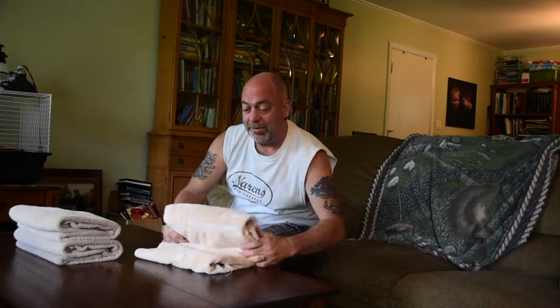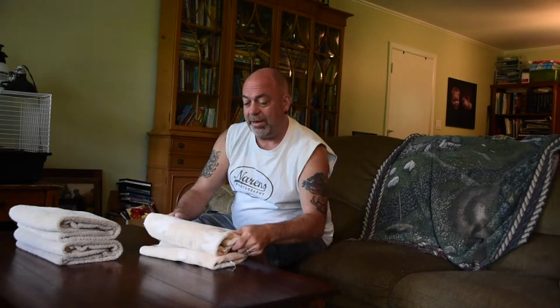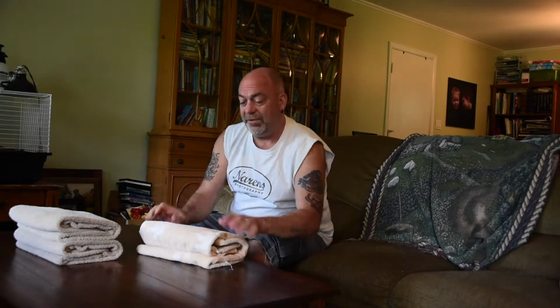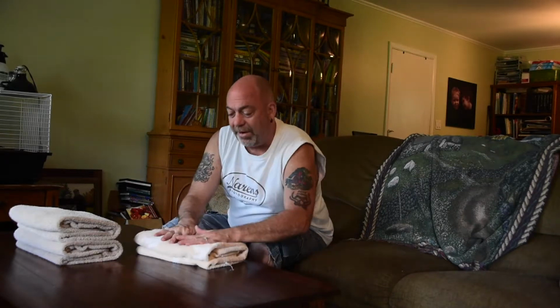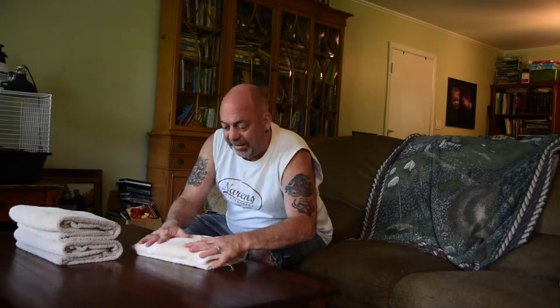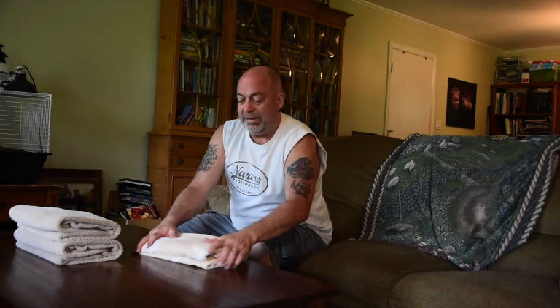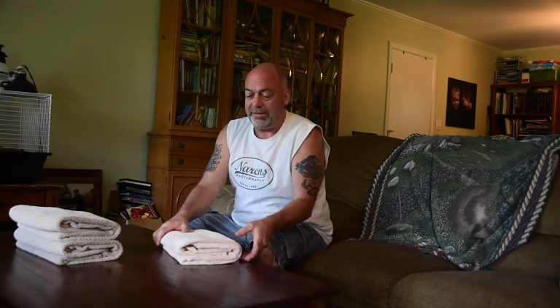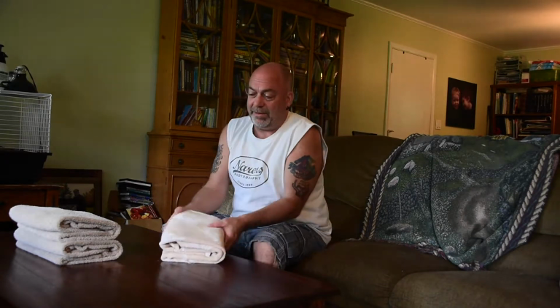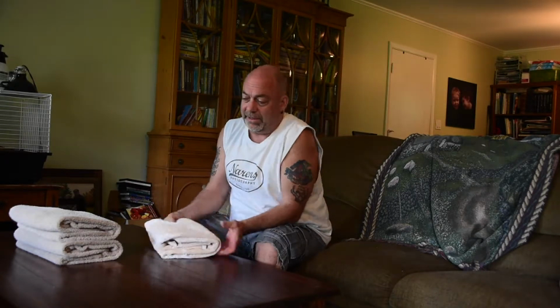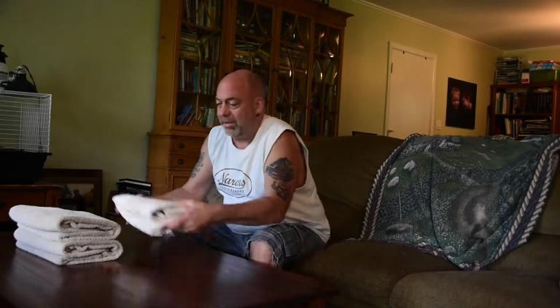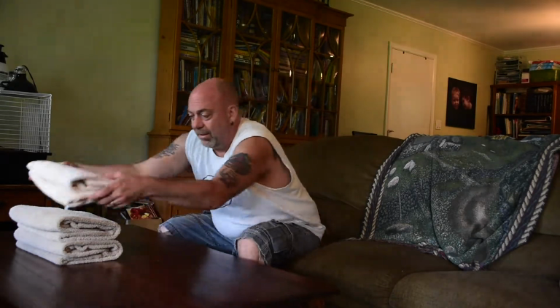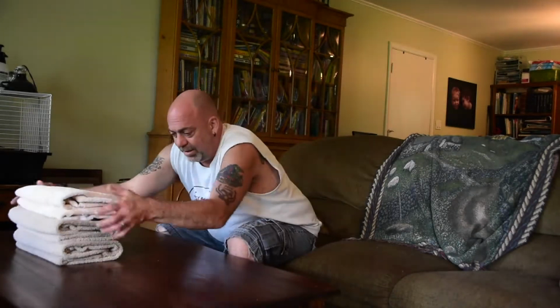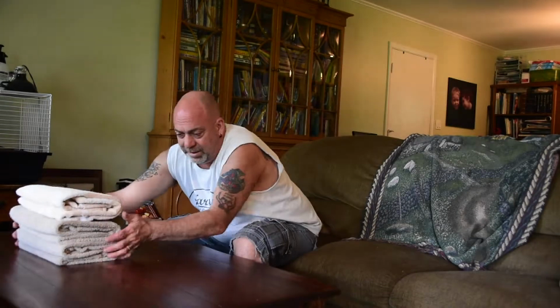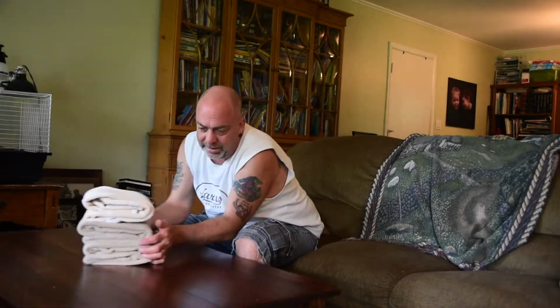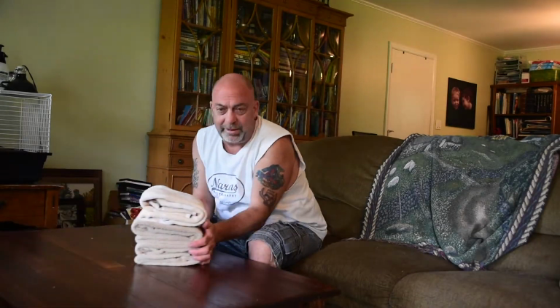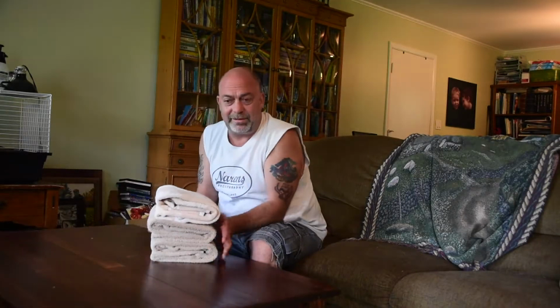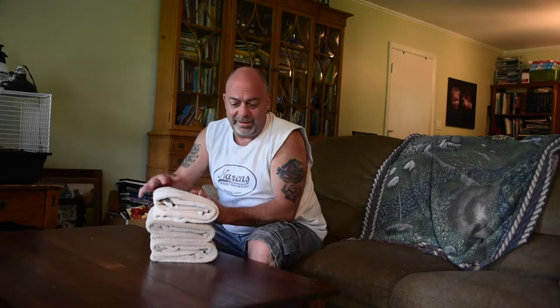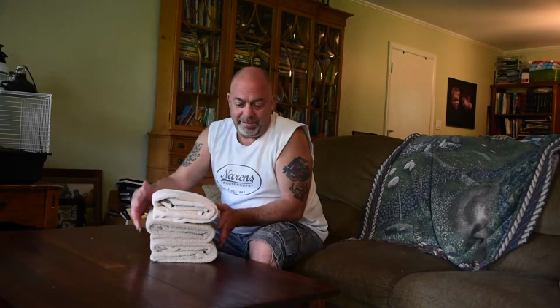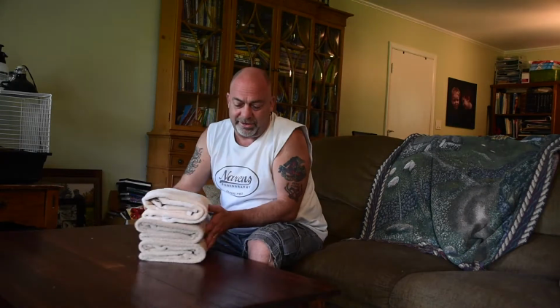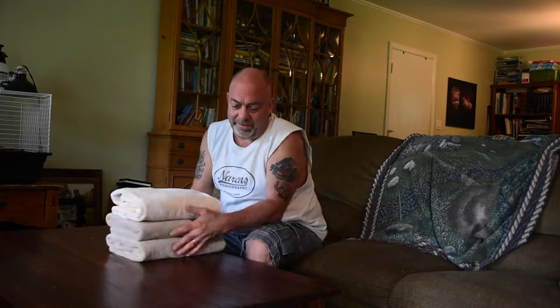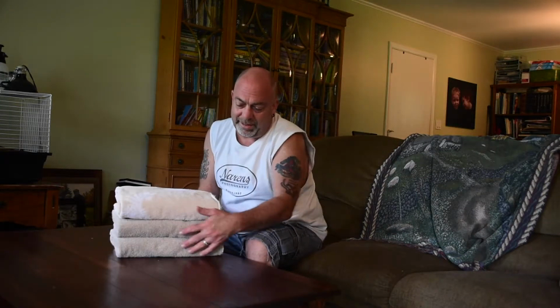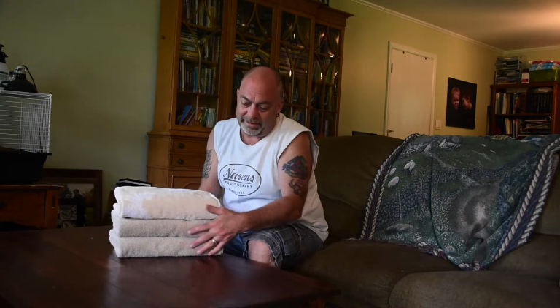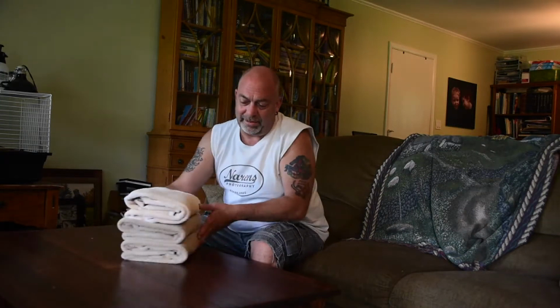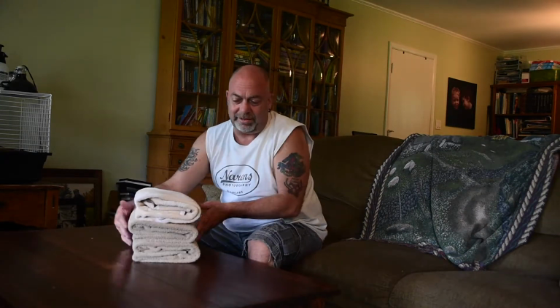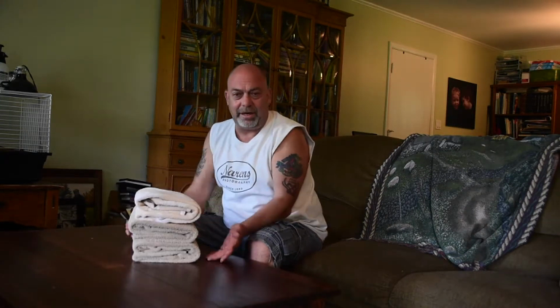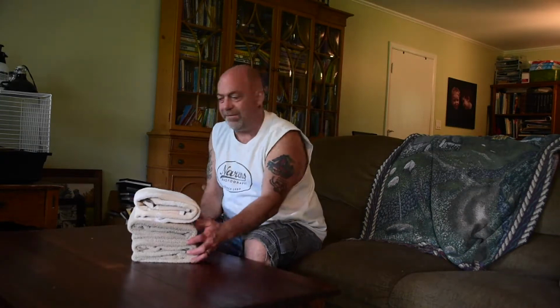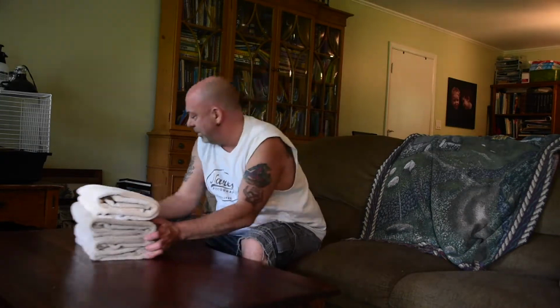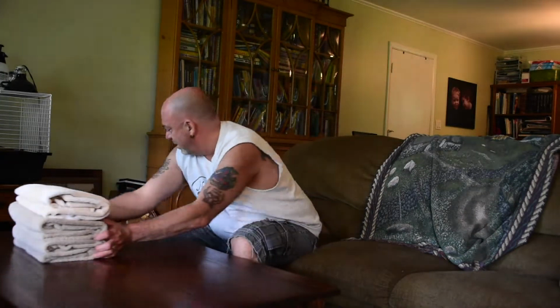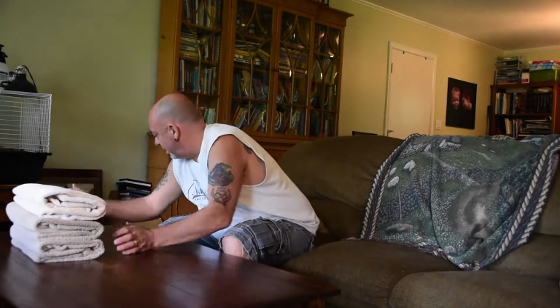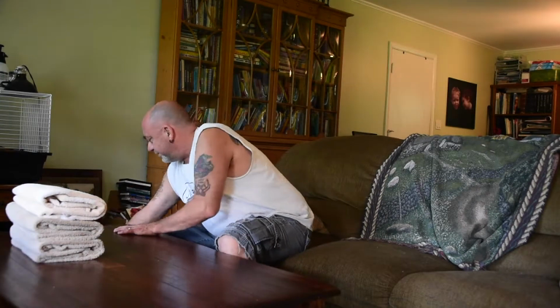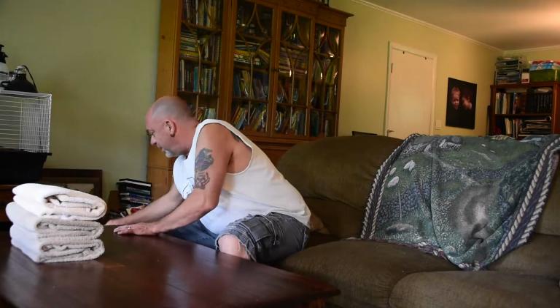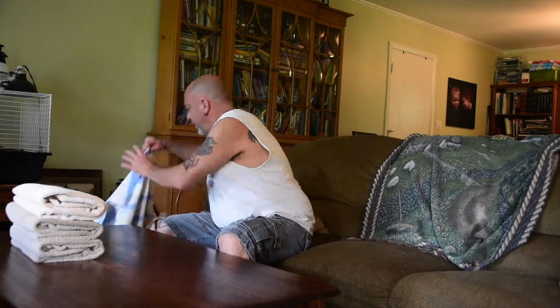I fold my rags the same way. Check this out. Isn't that nice? Imagine opening up a closet and you're just seeing that all folded. Like that.